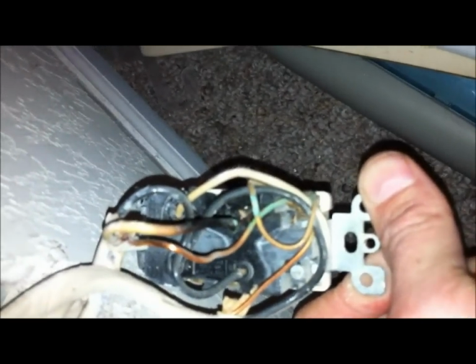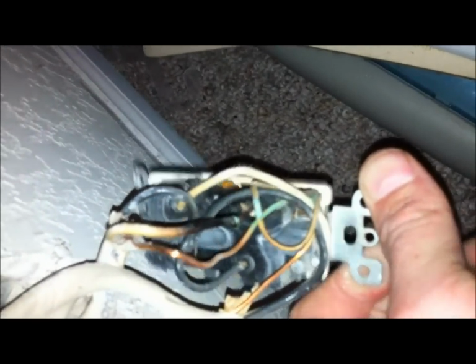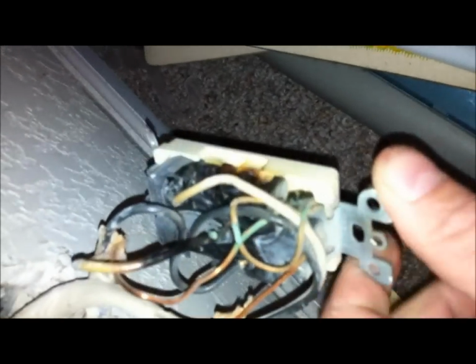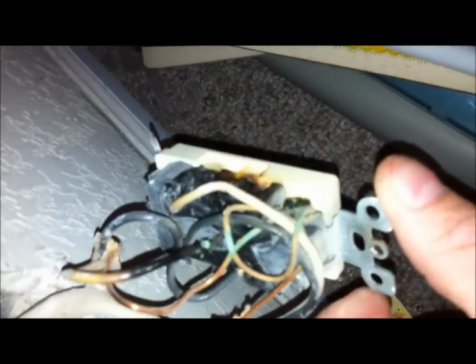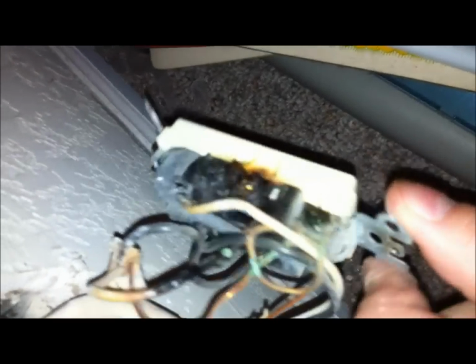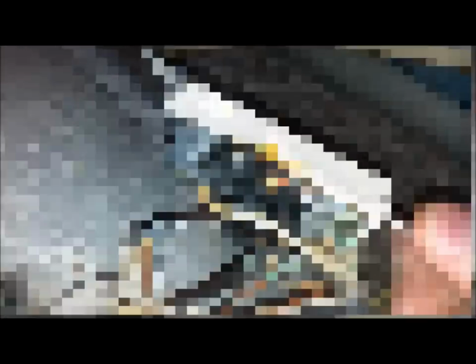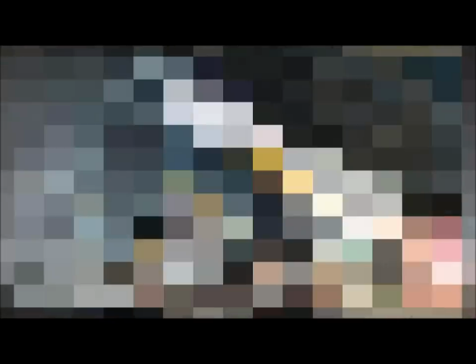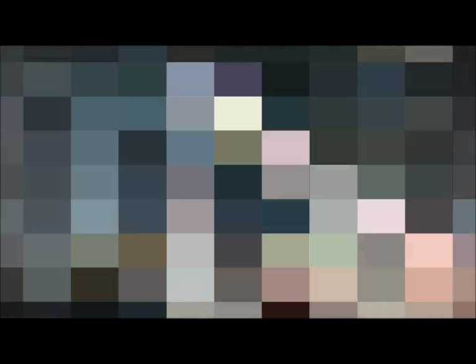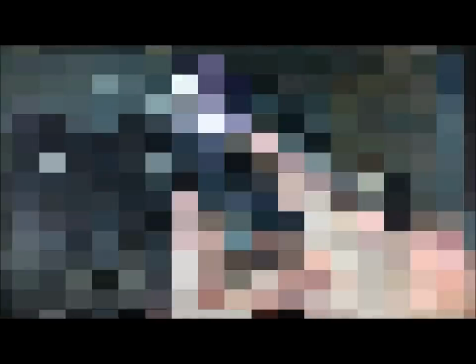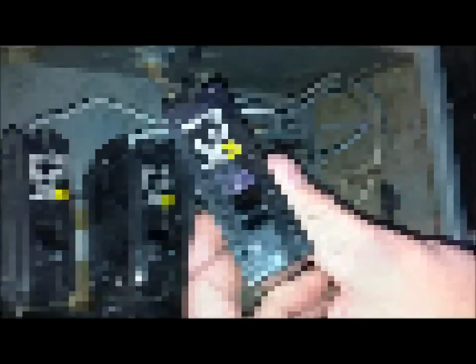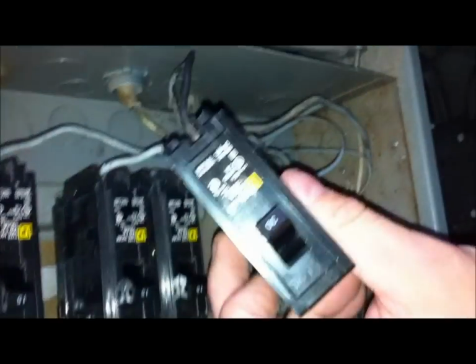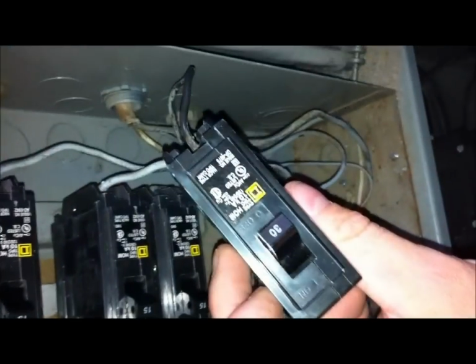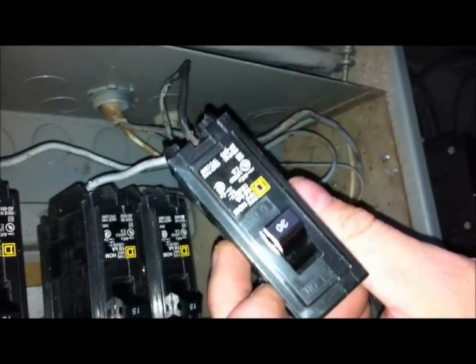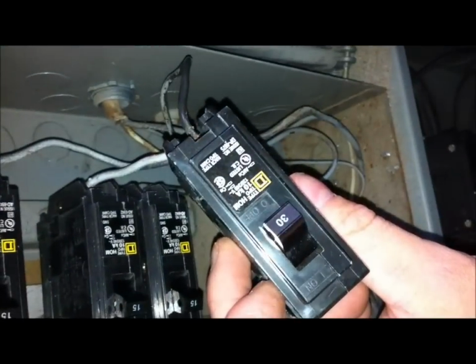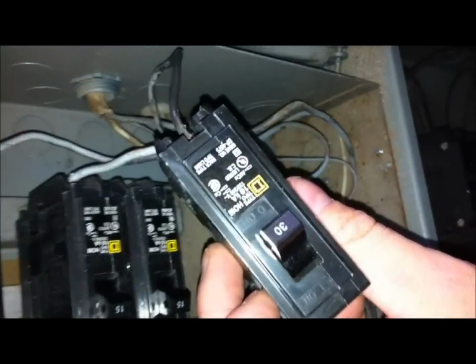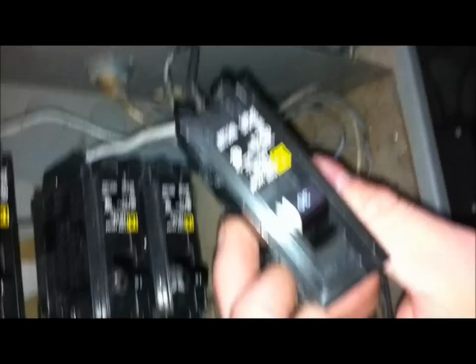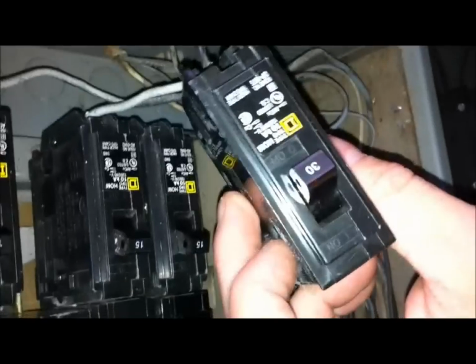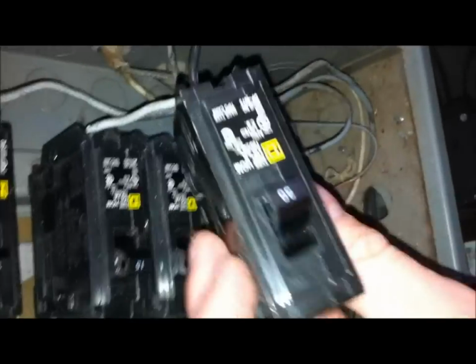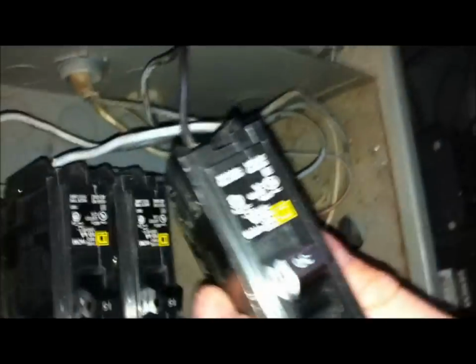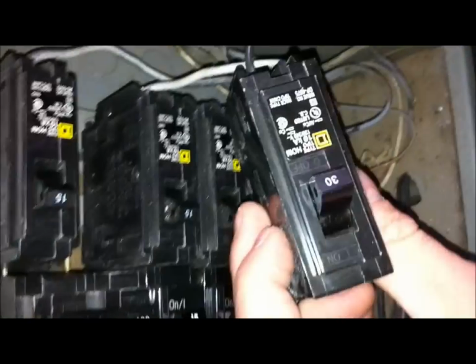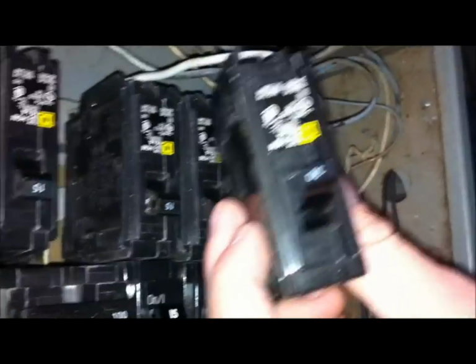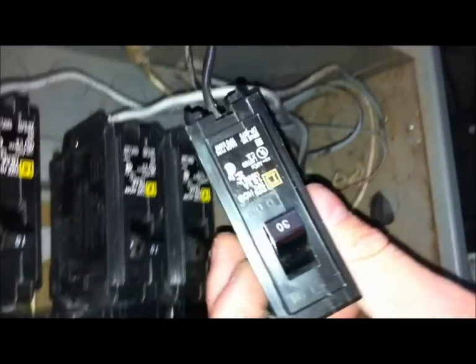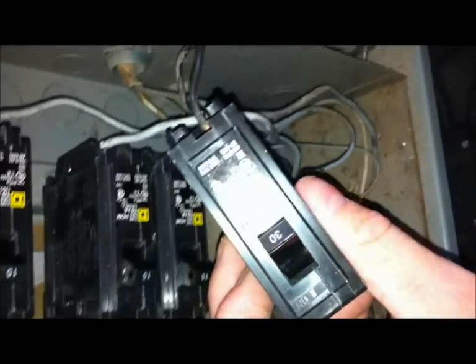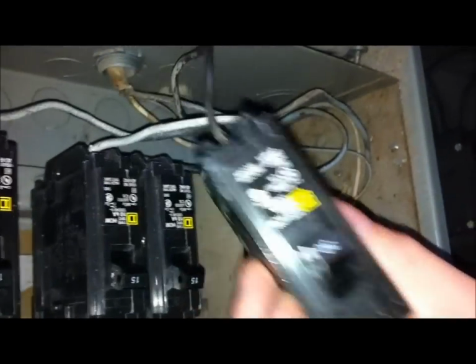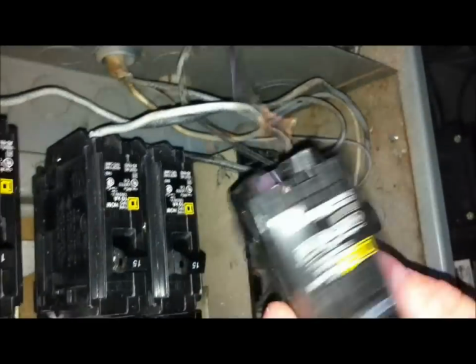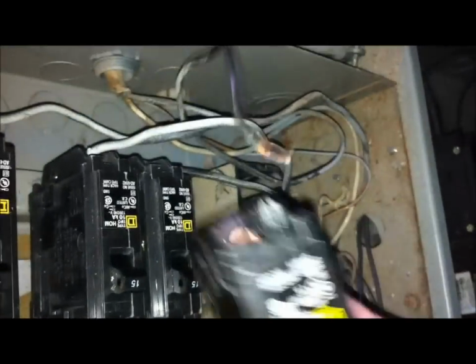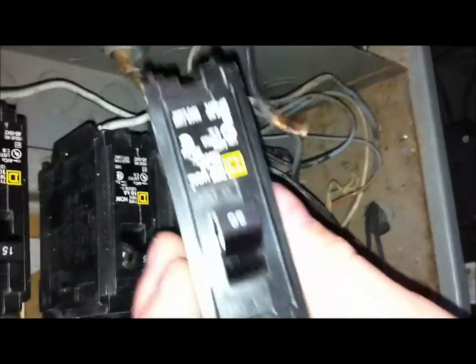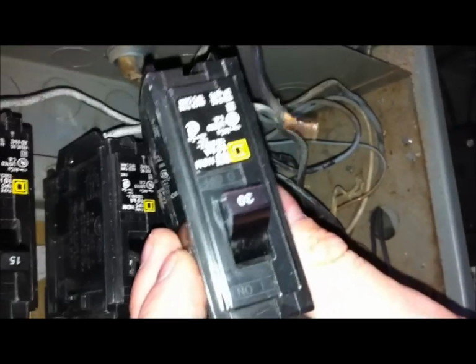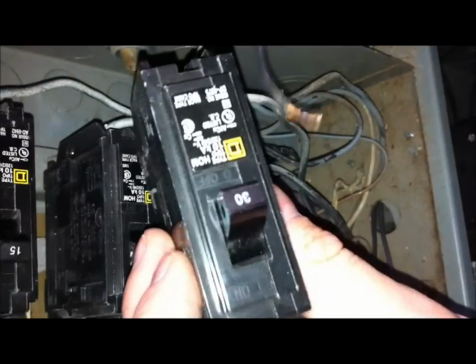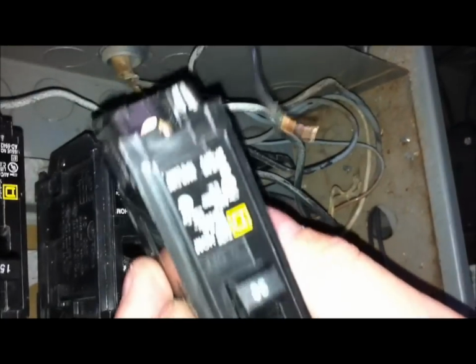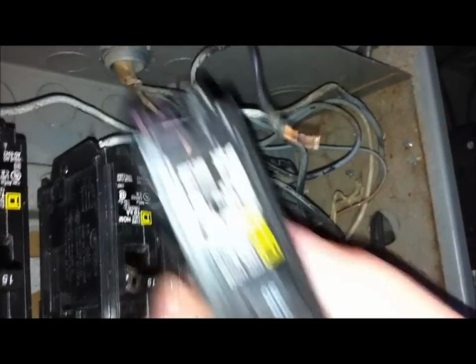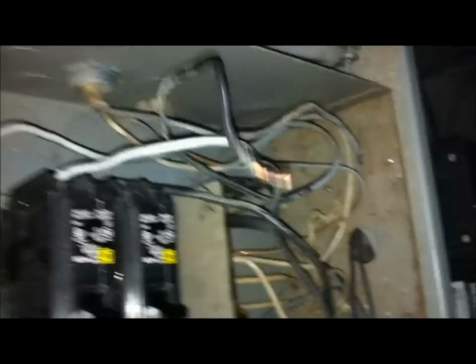I'm going to replace that and get that fixed for you. We're in the panel — here's that circuit that was on the 30 that was sparking out. This actually is a 30 amp circuit; this is what it was on.